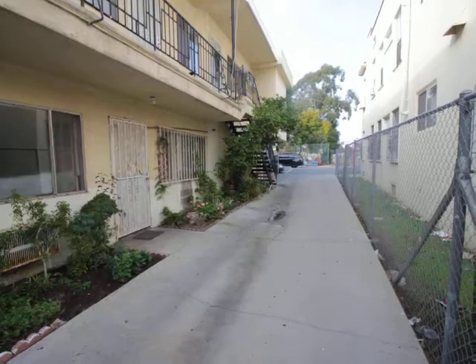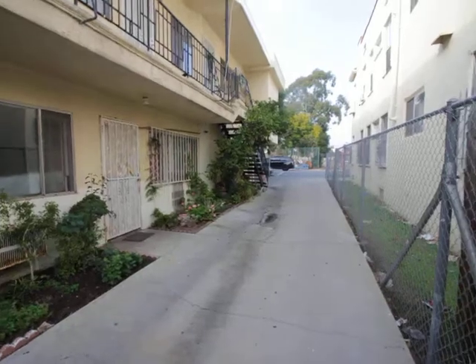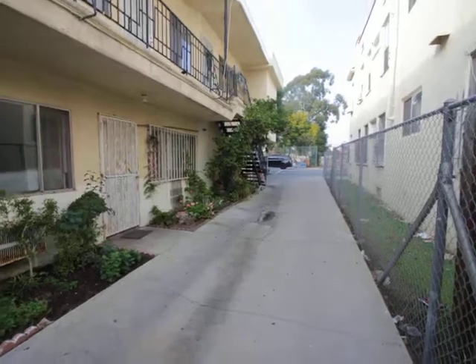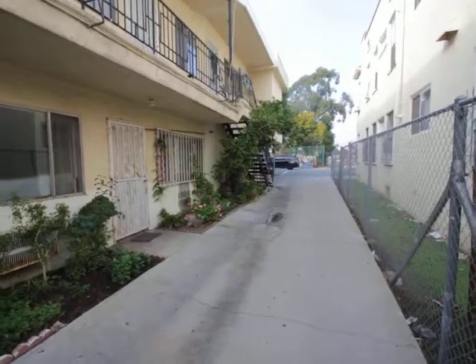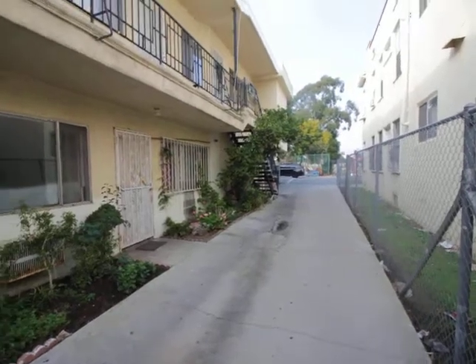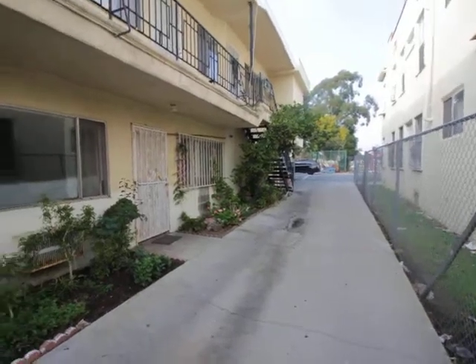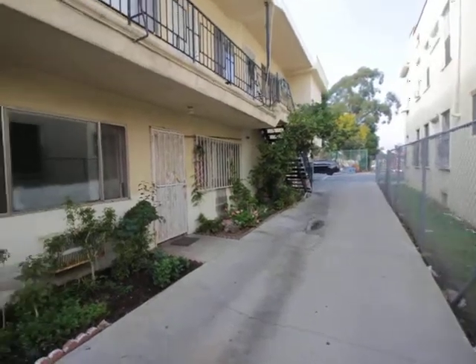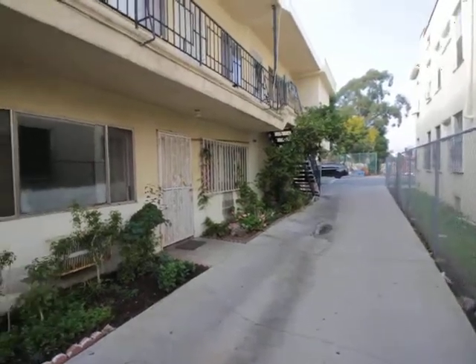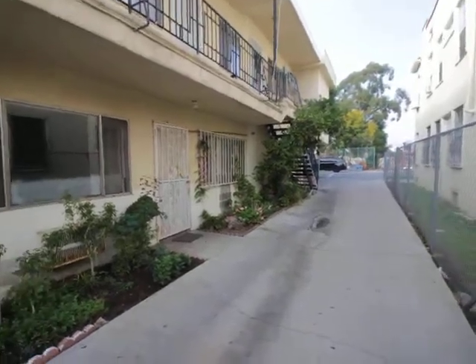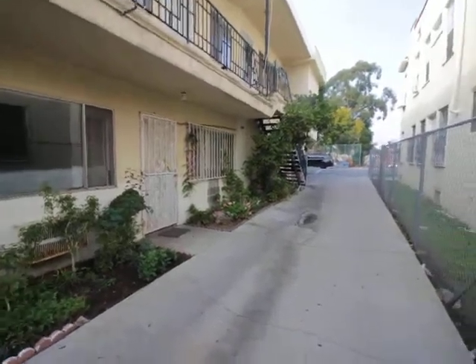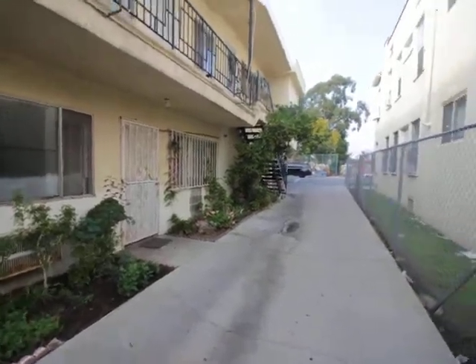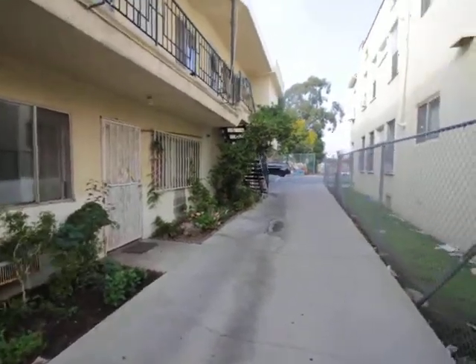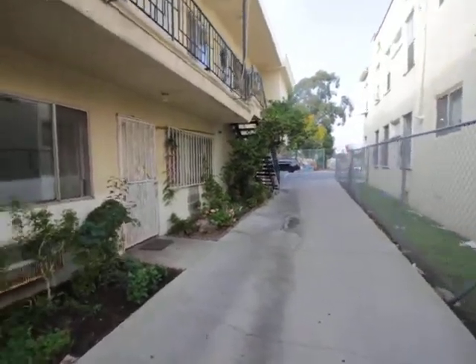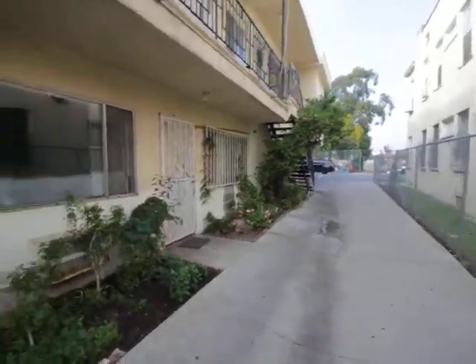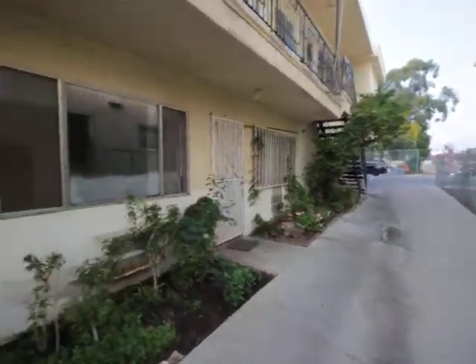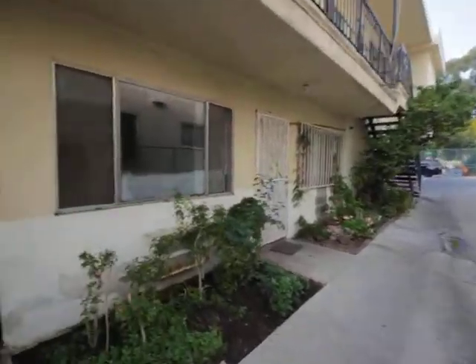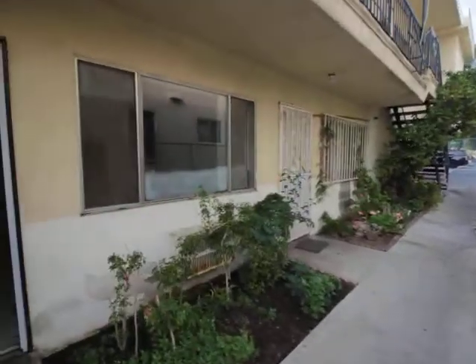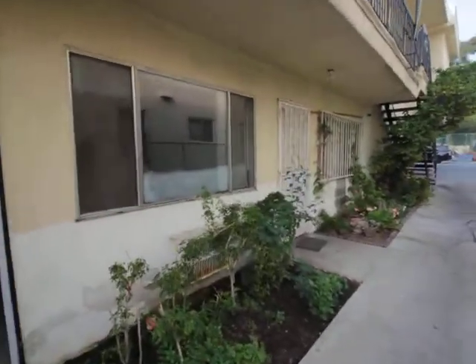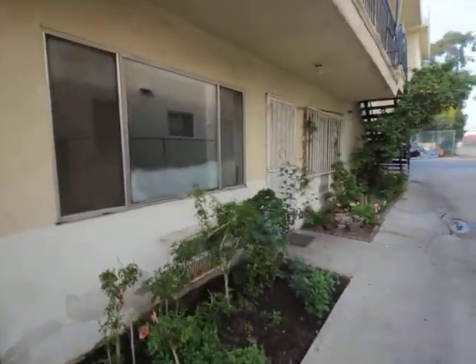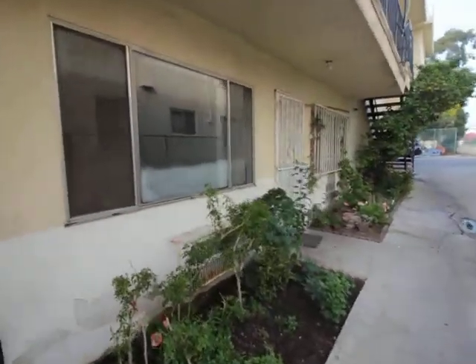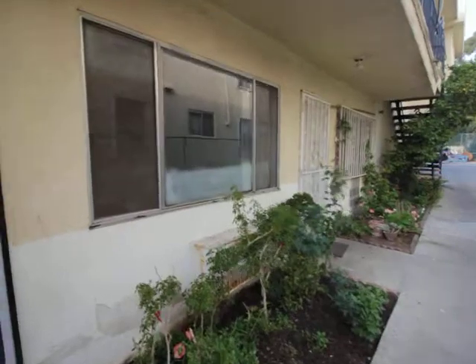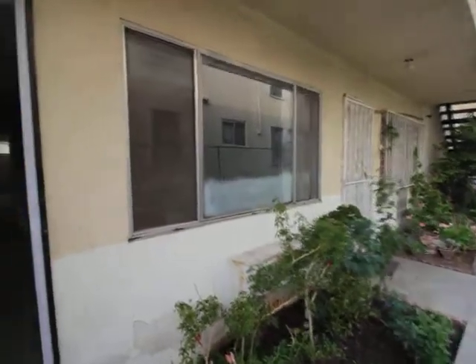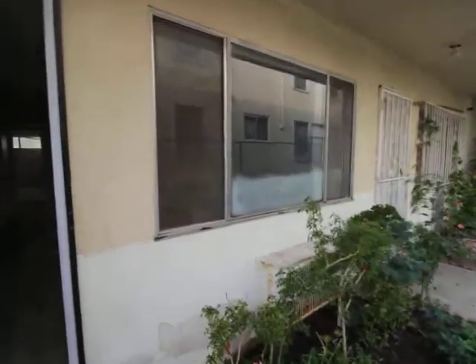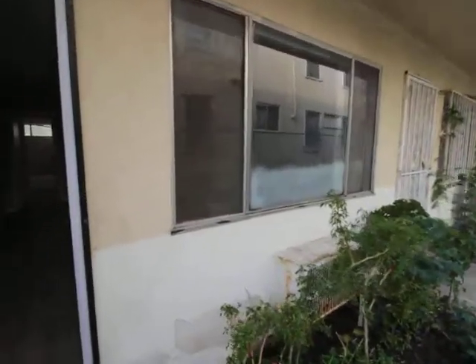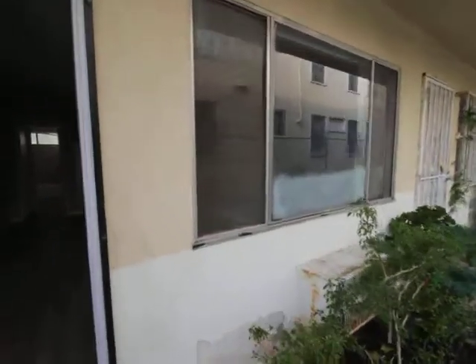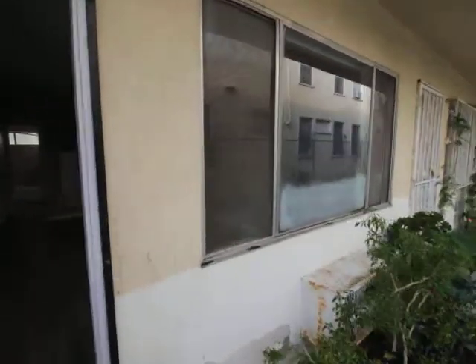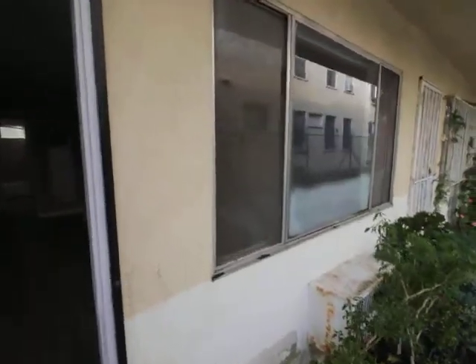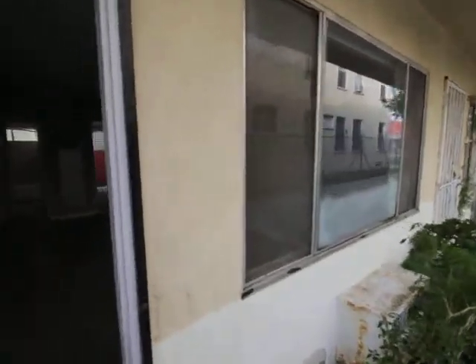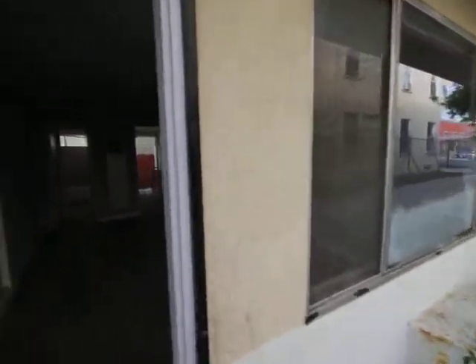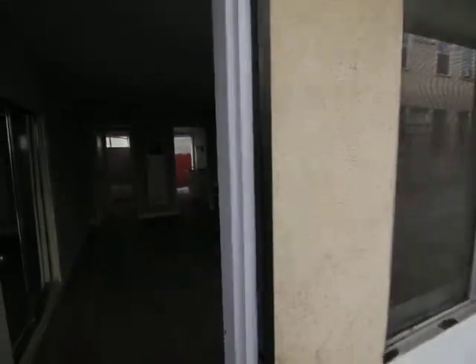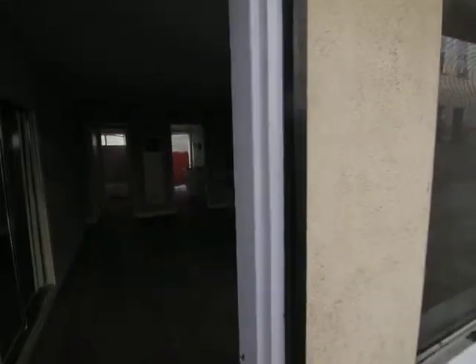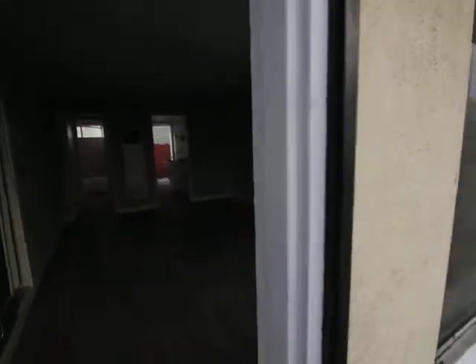Hello, you're watching a video tour of a studio apartment located in Los Angeles, California on Lexington Avenue.